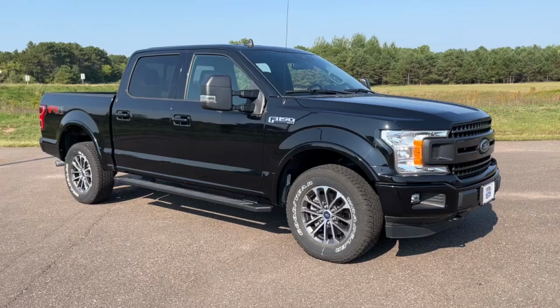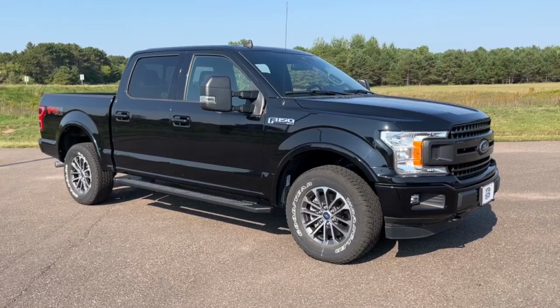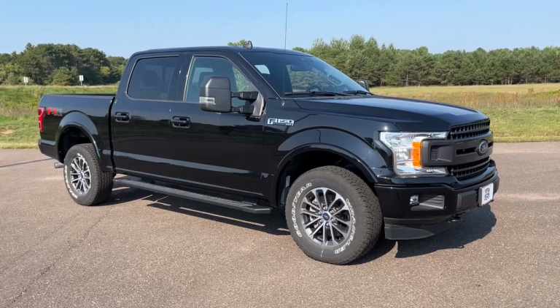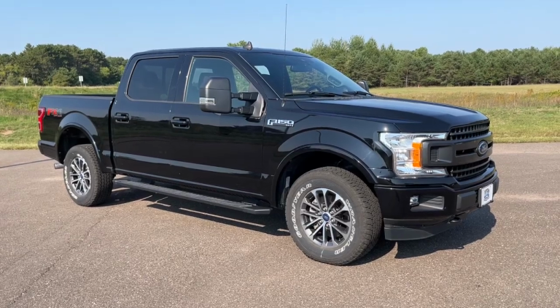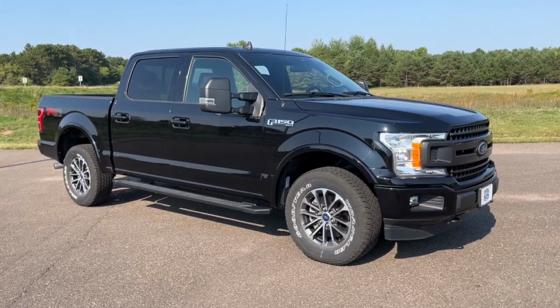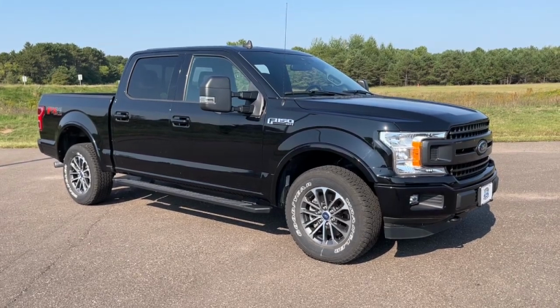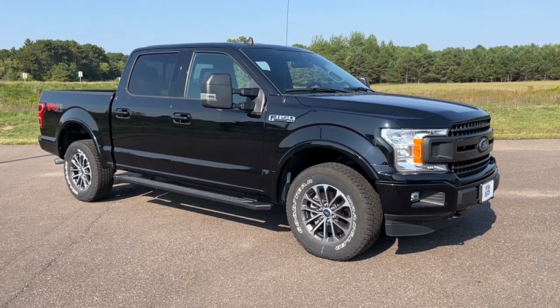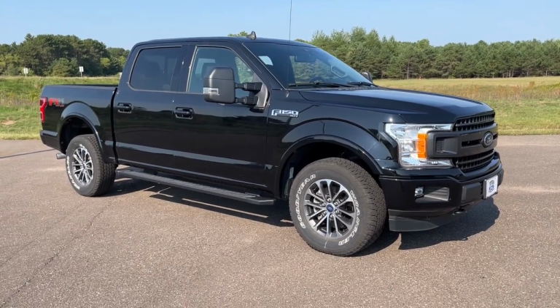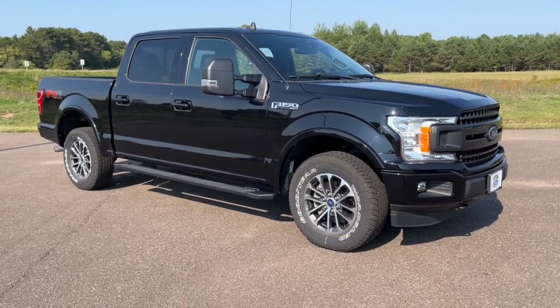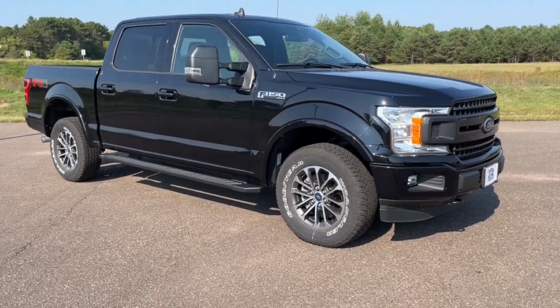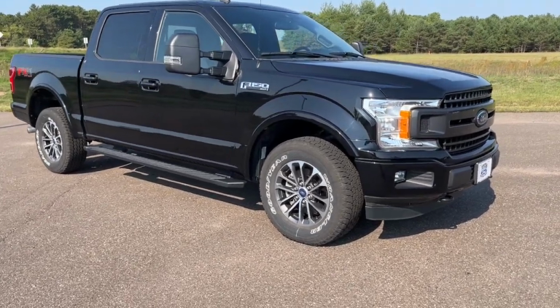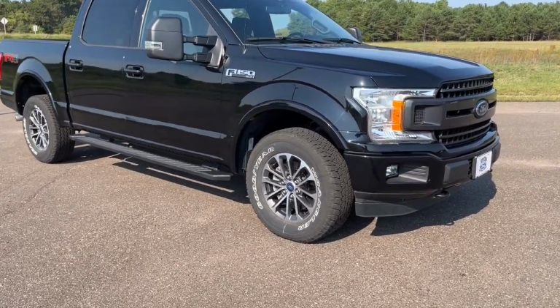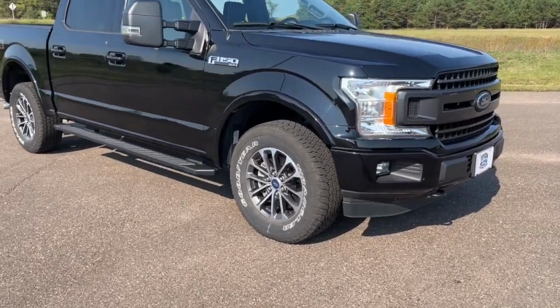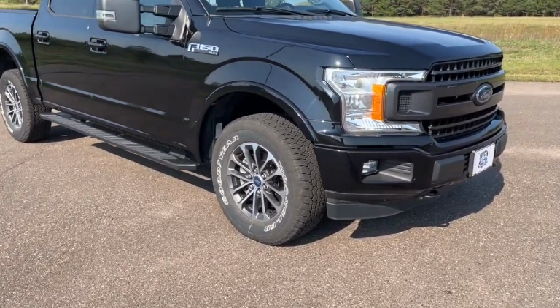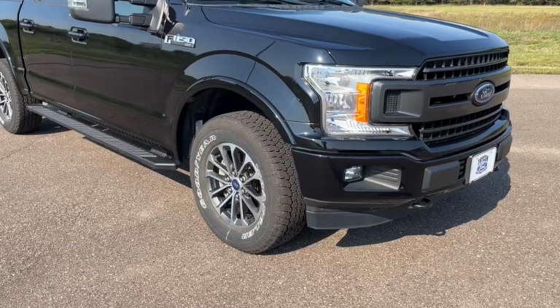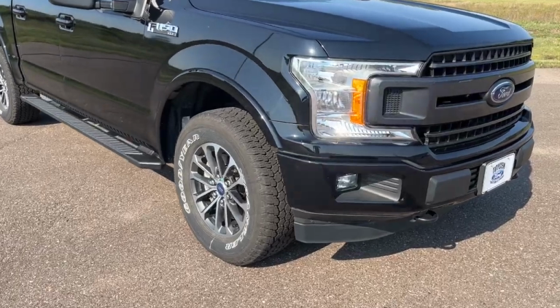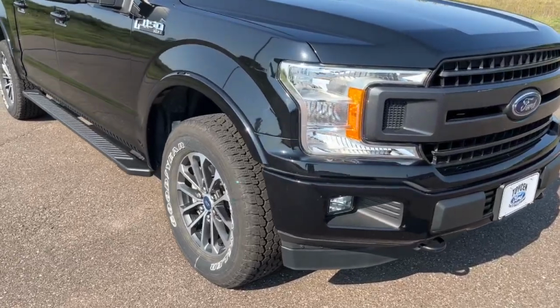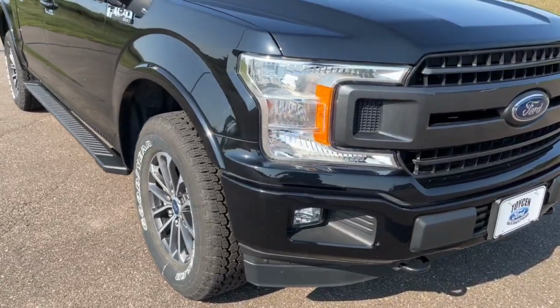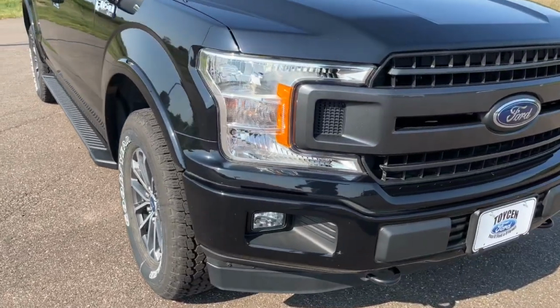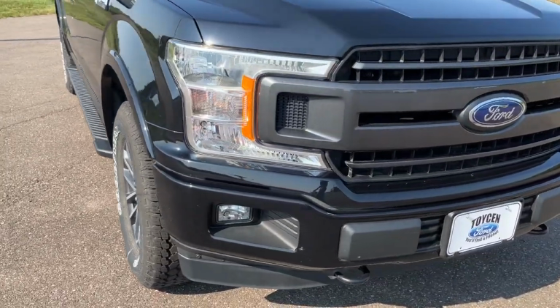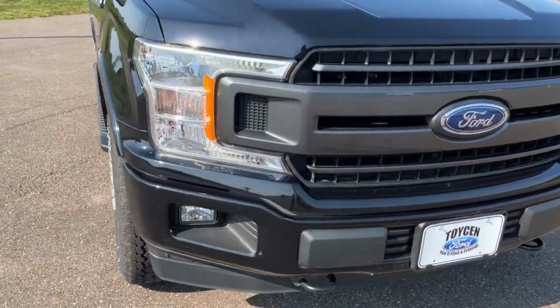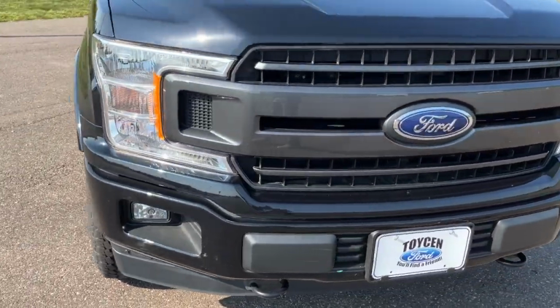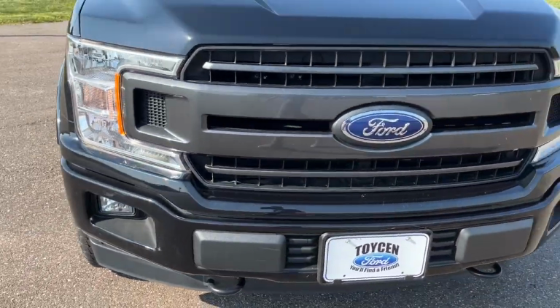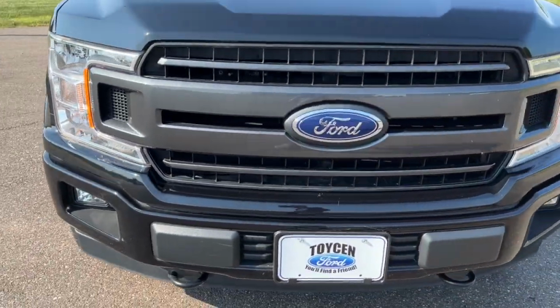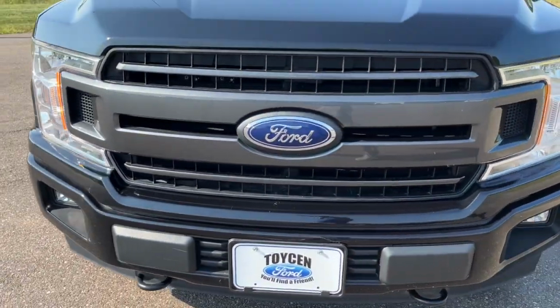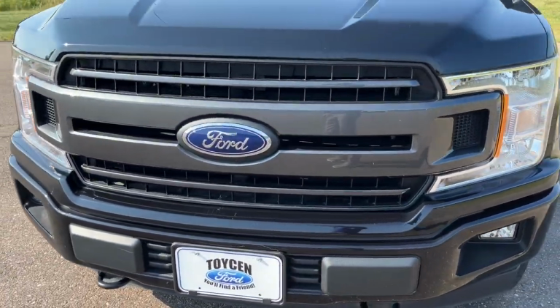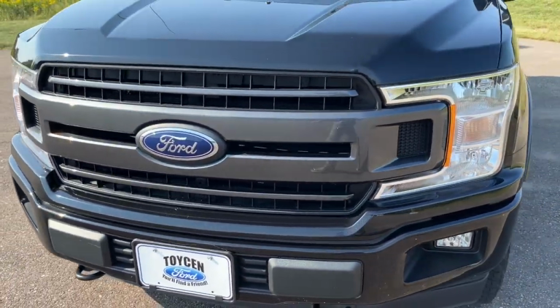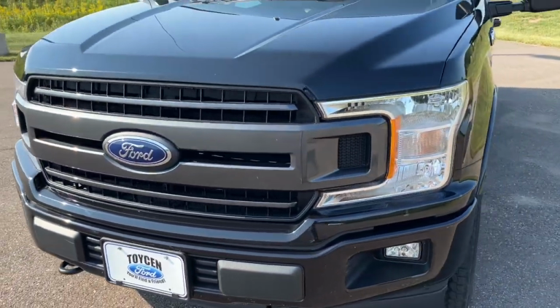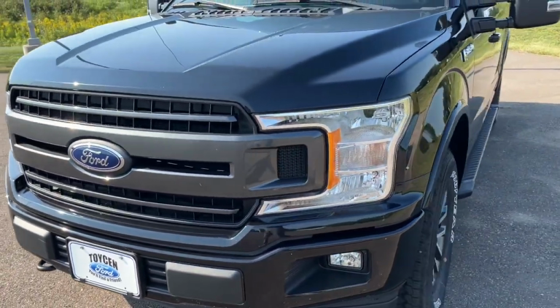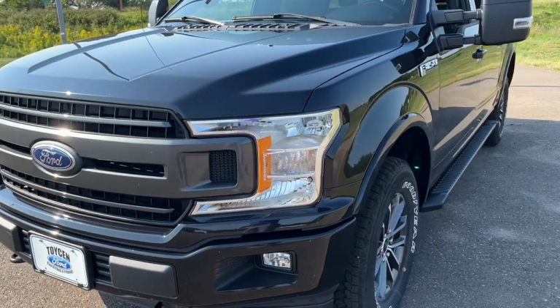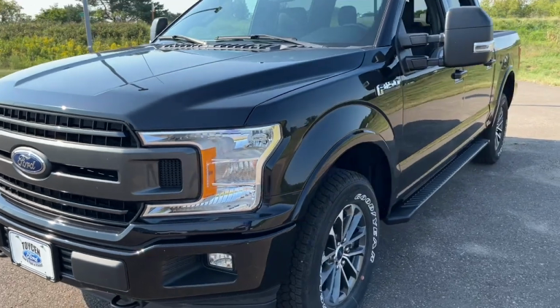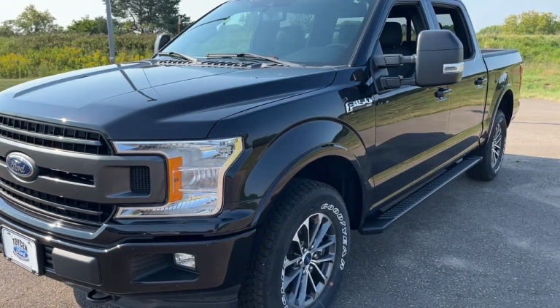Looking for your dream car? It could be the 2019 Ford F-150. With less than 5,000 miles on the odometer, this vehicle provides excellent value.